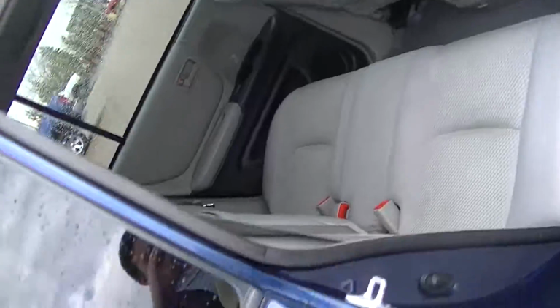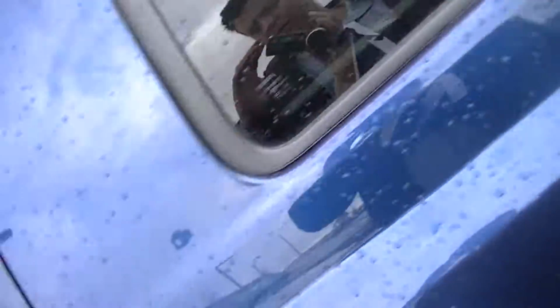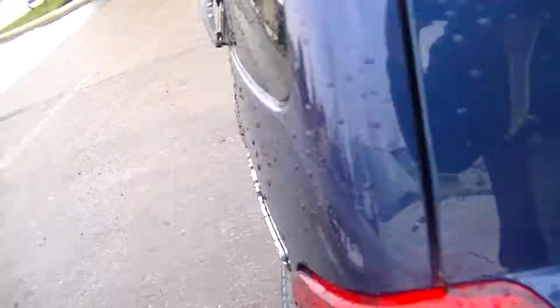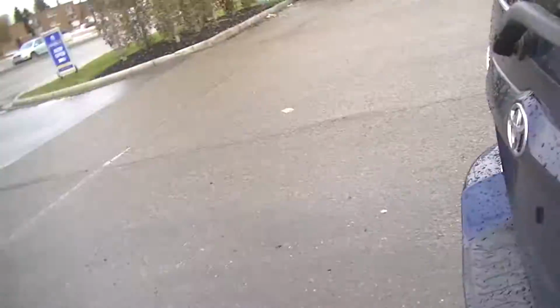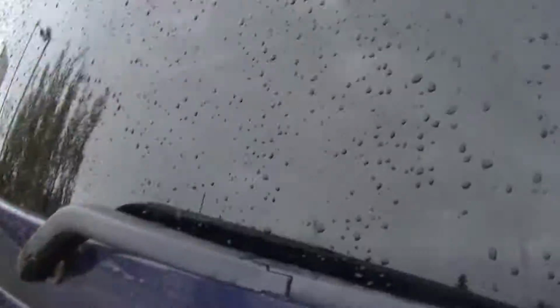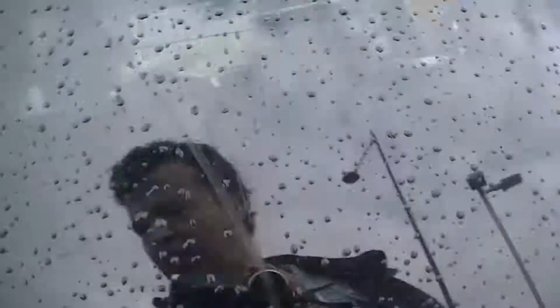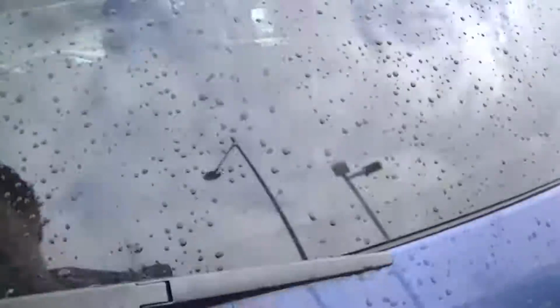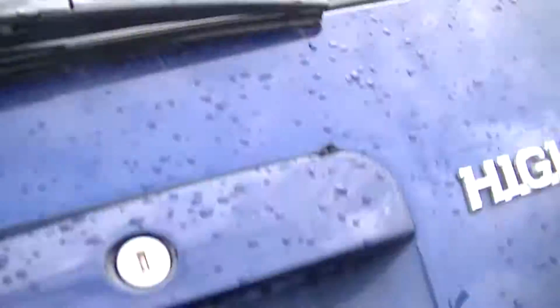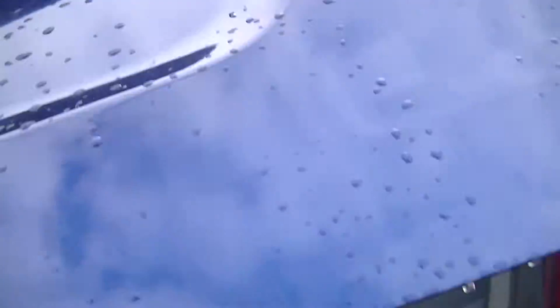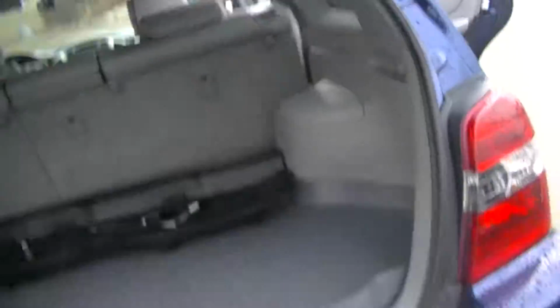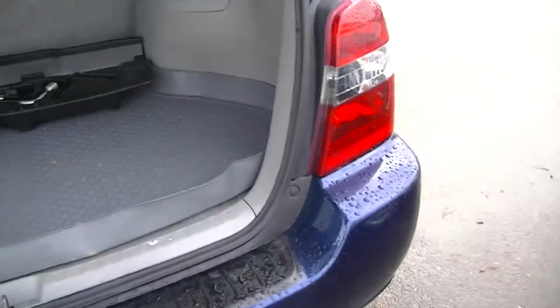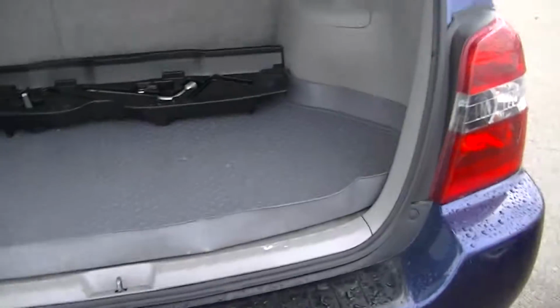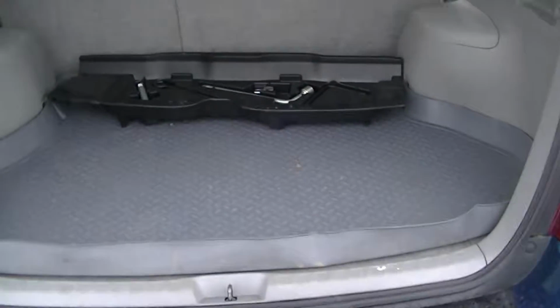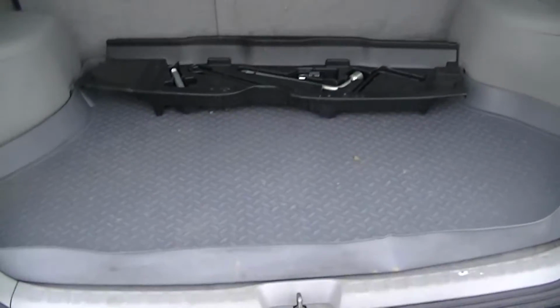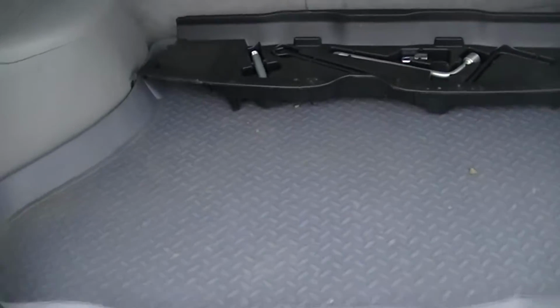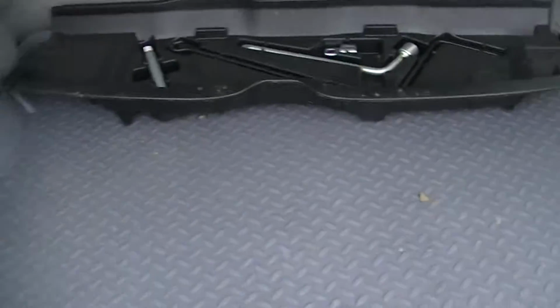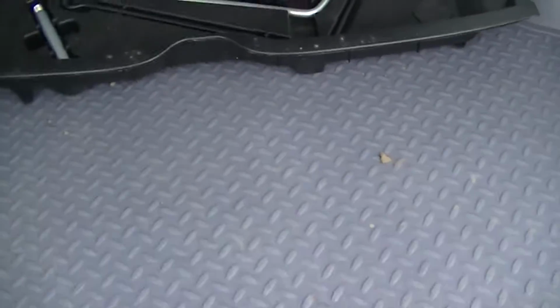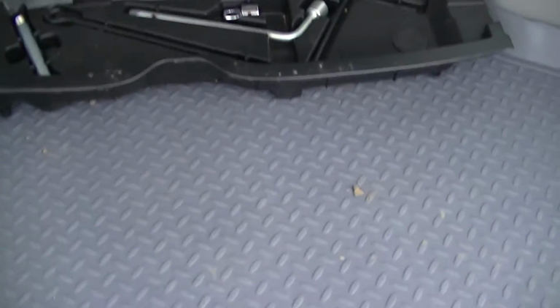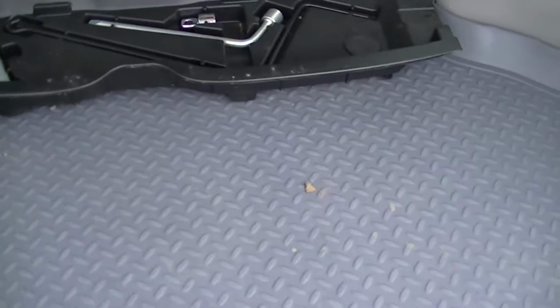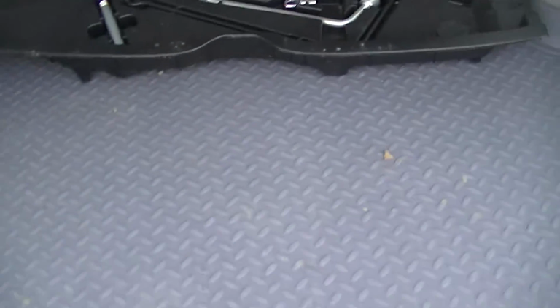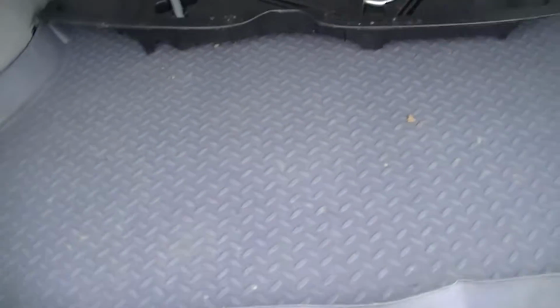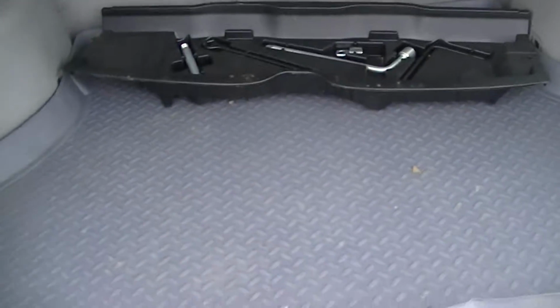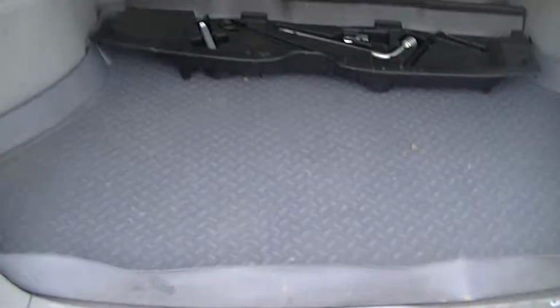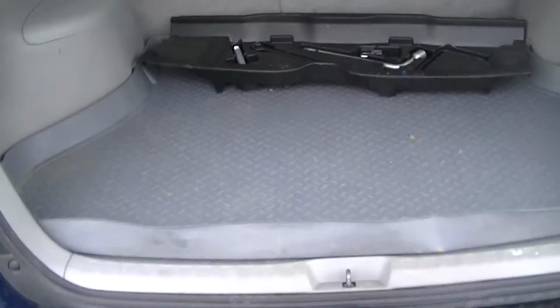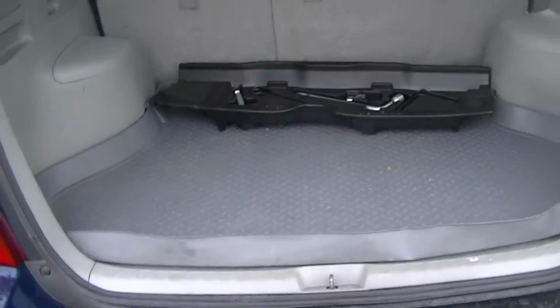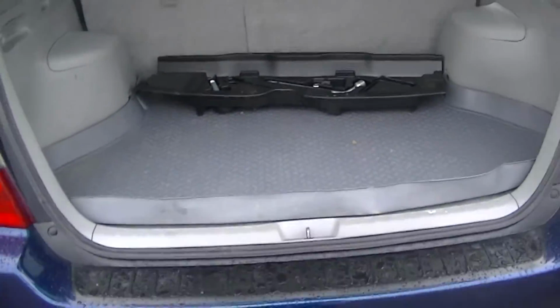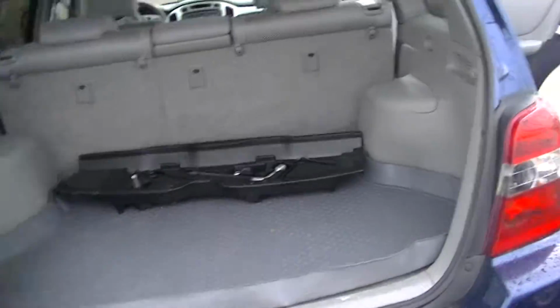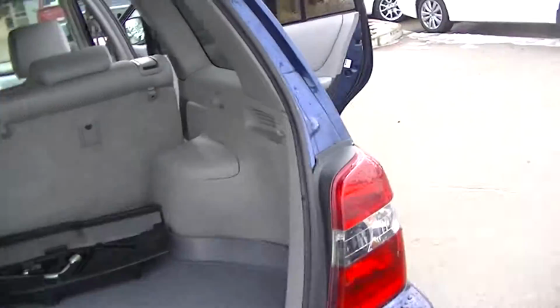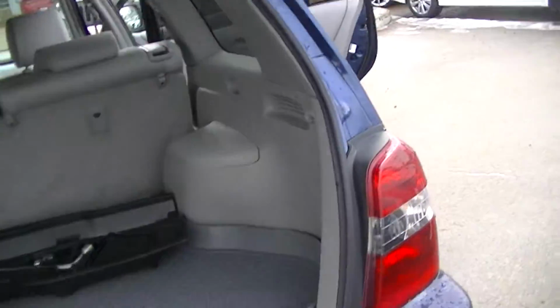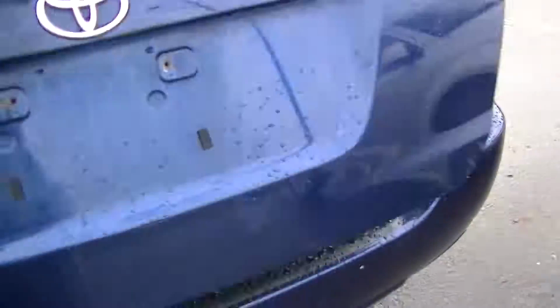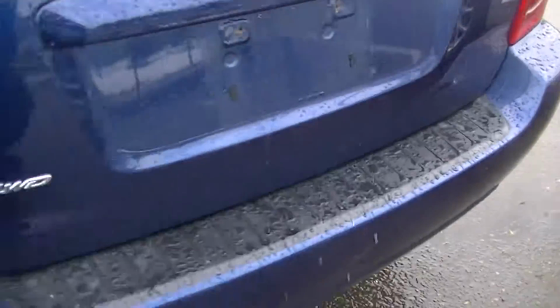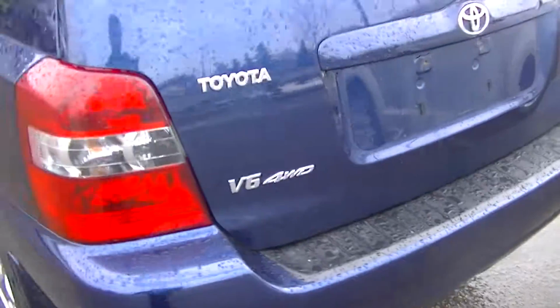There you go. I'll just open up the back here for you — there's an aftermarket WeatherTech liner here, which is really nice. That's just all your tools. Close it up and give you a last look.